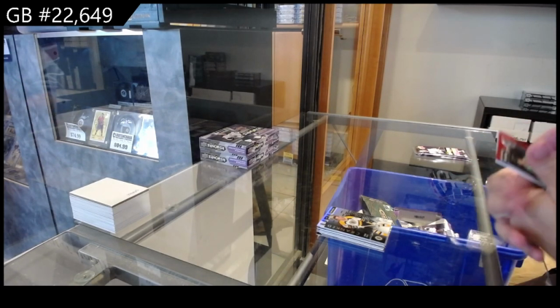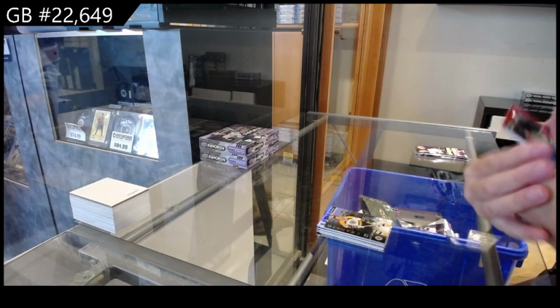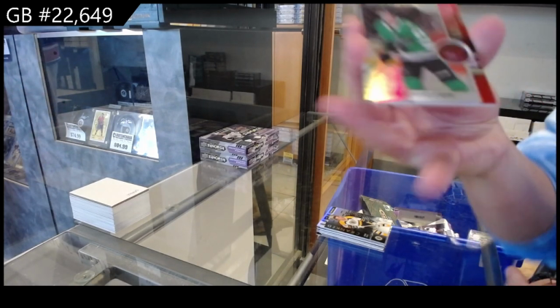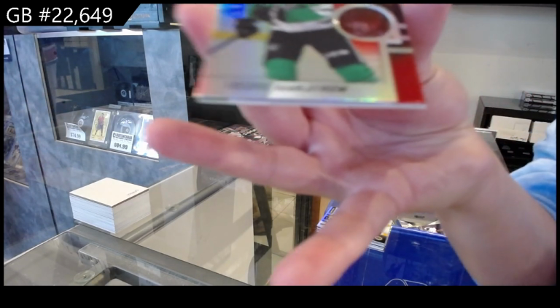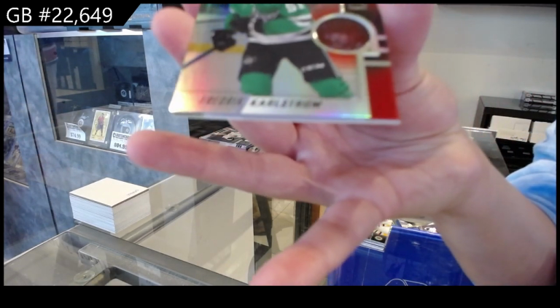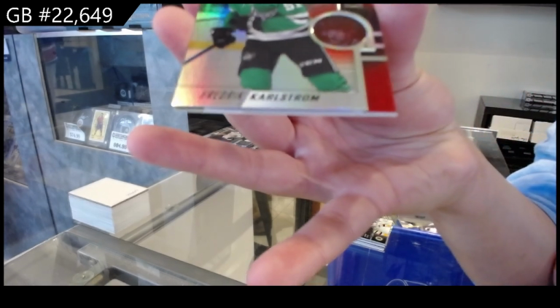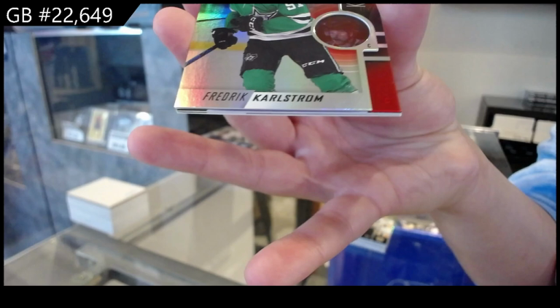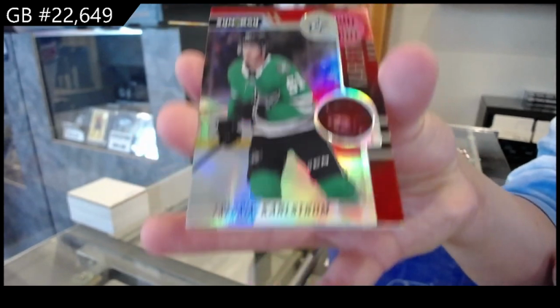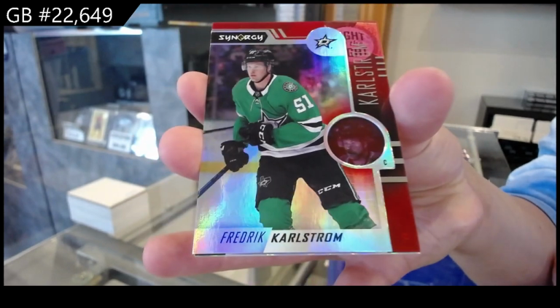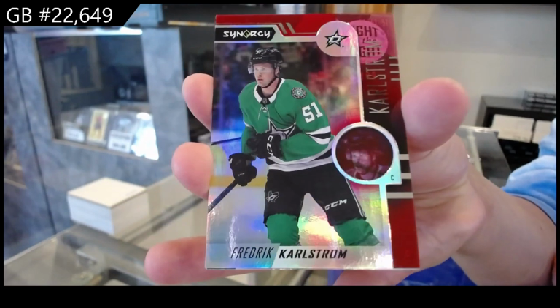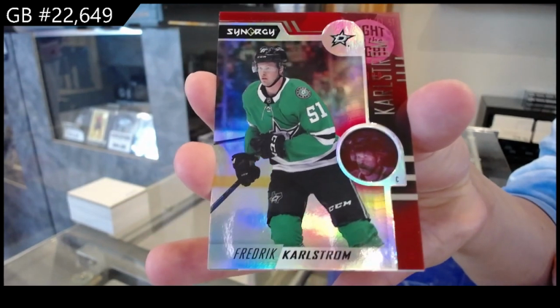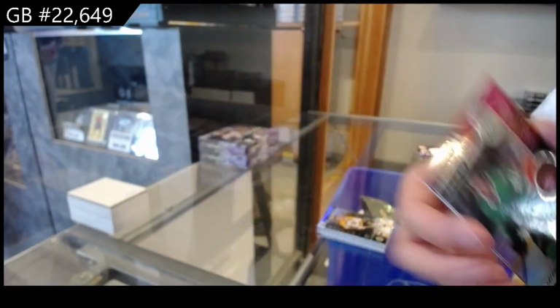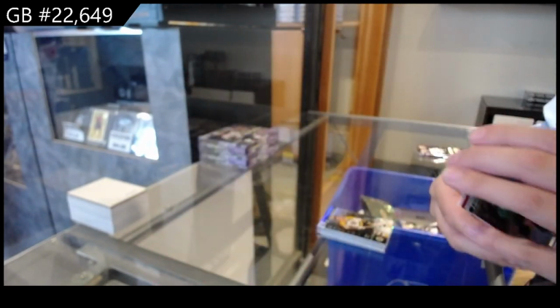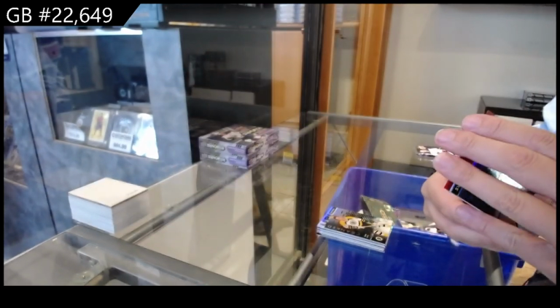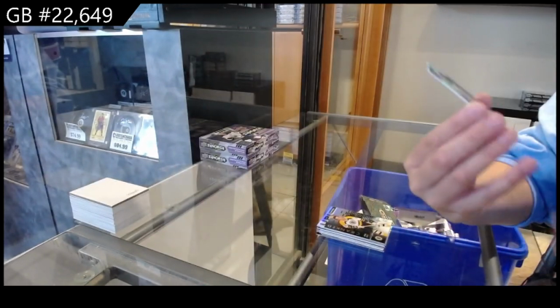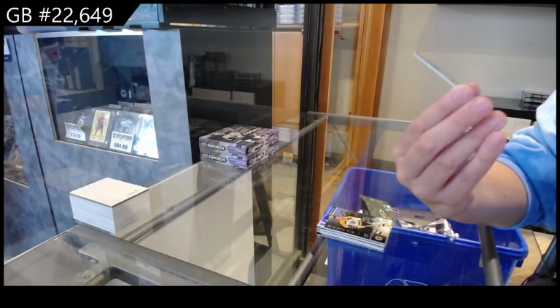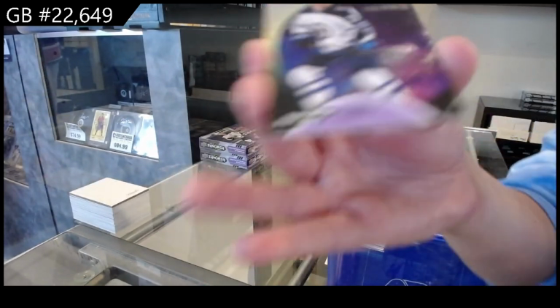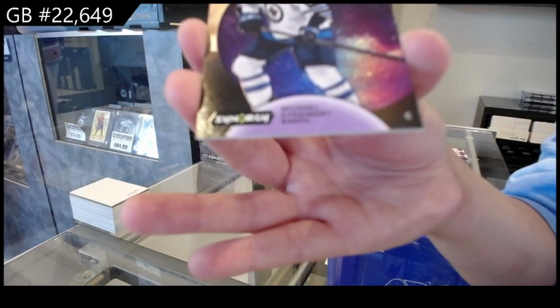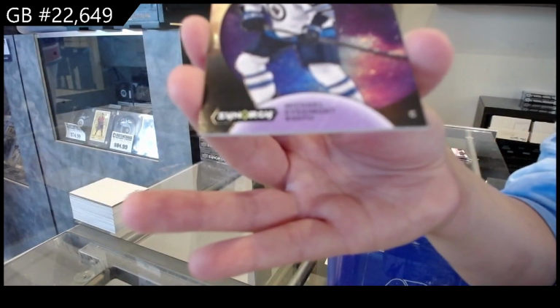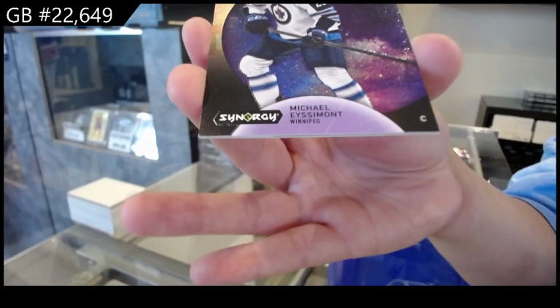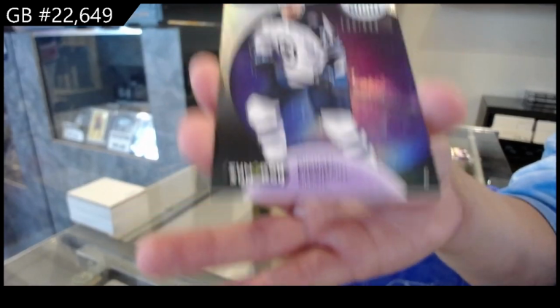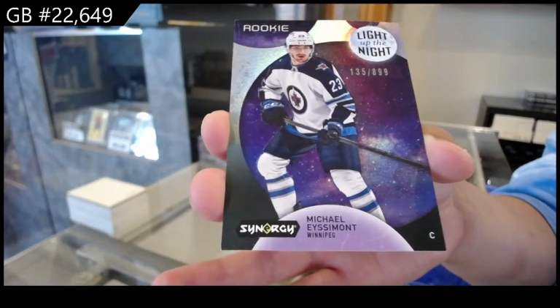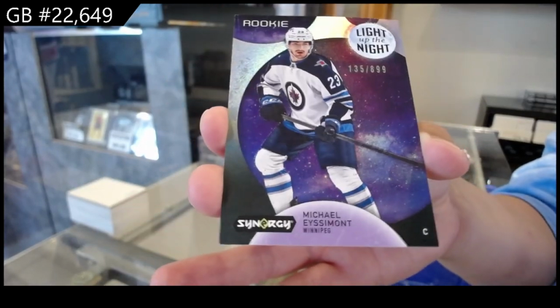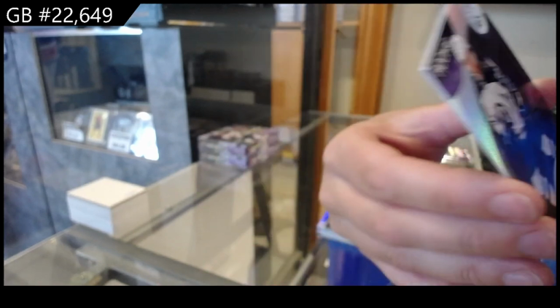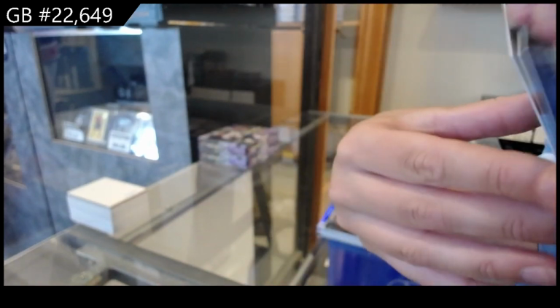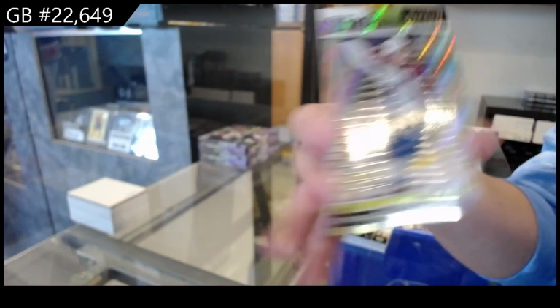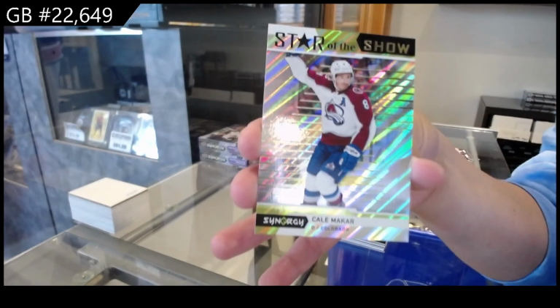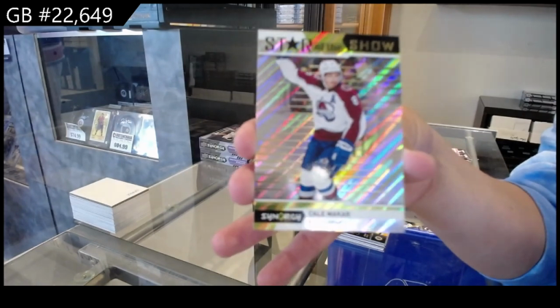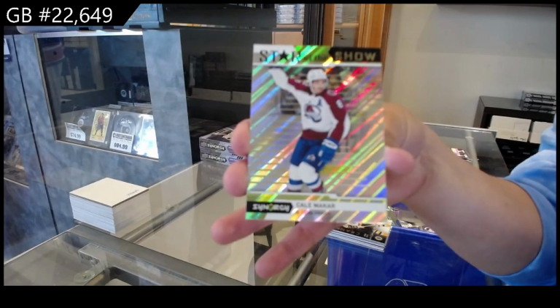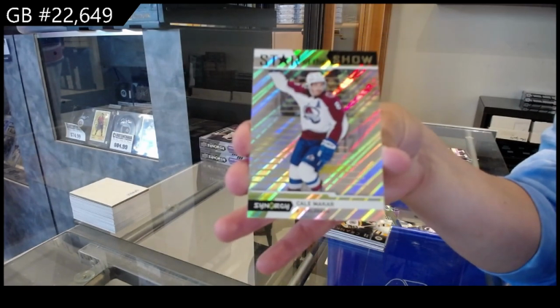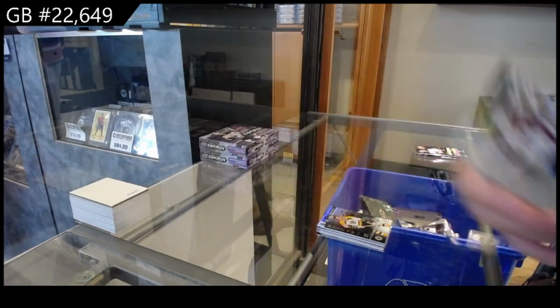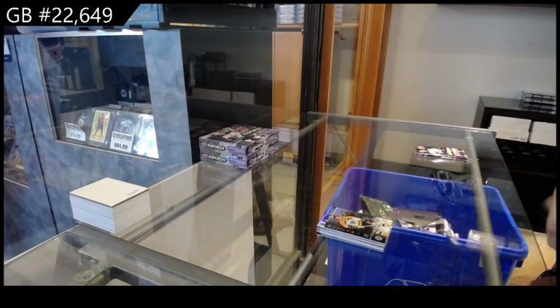We have a red for Dallas of Frederick Karlstrom. A Light Up the Night, numbered at 899, for Winnipeg of Ace Simon. And a Star of the Show for Colorado of Makar.